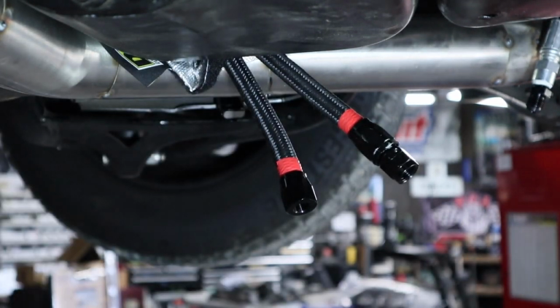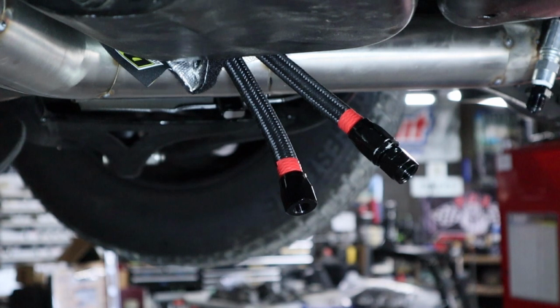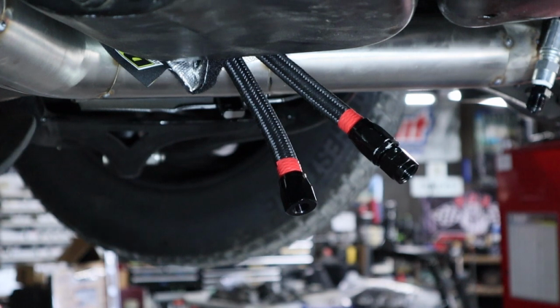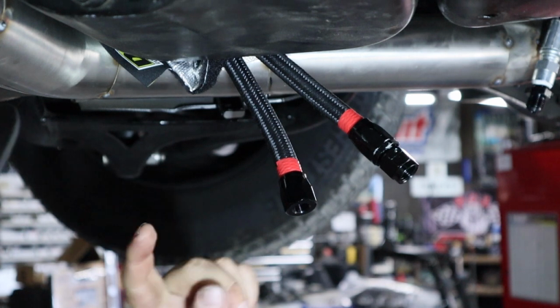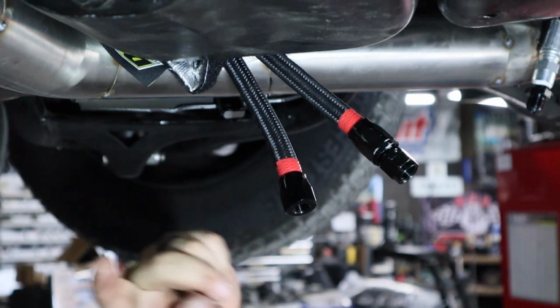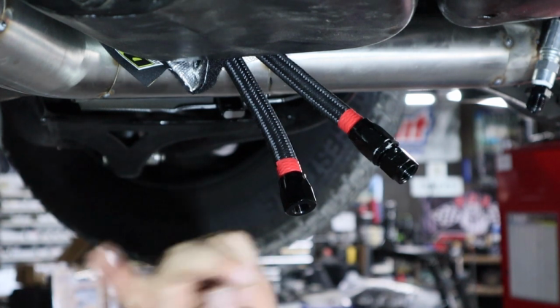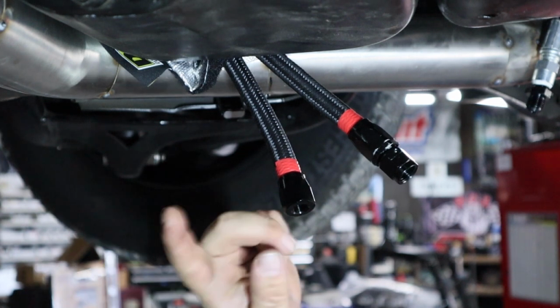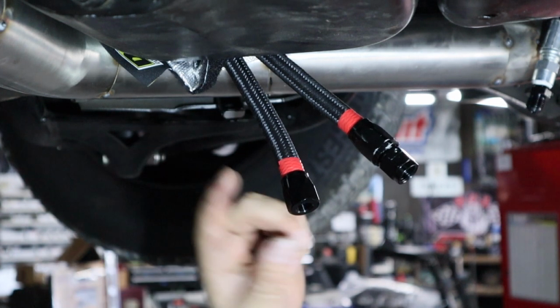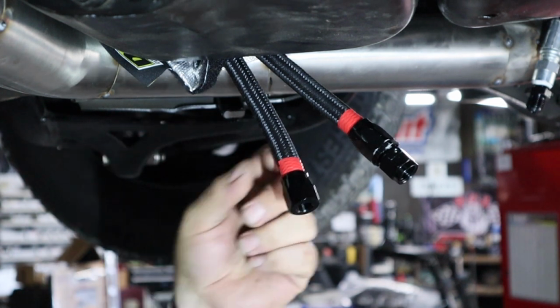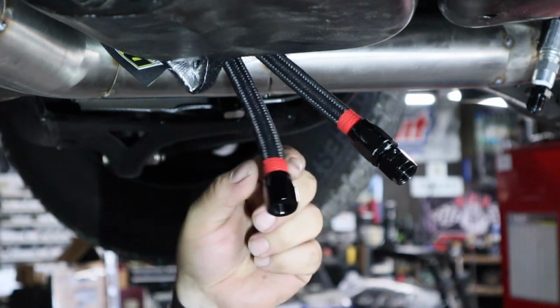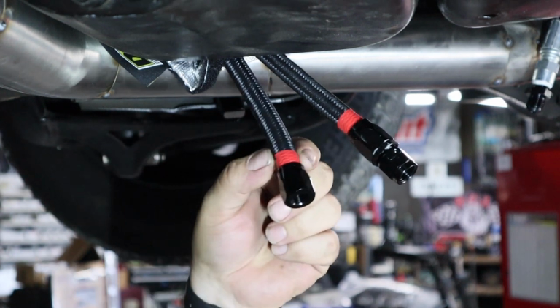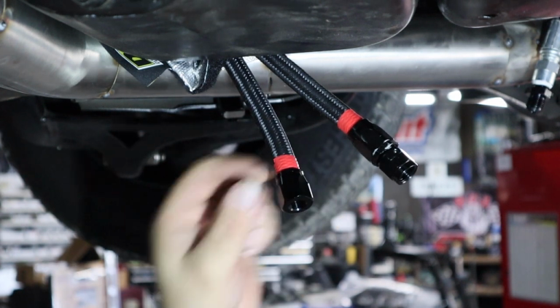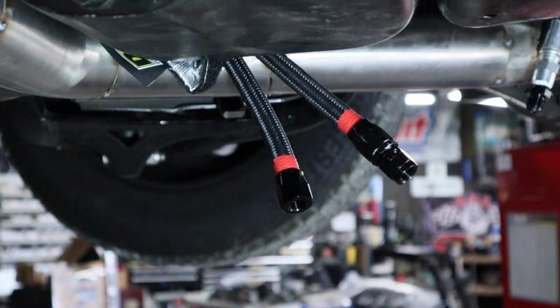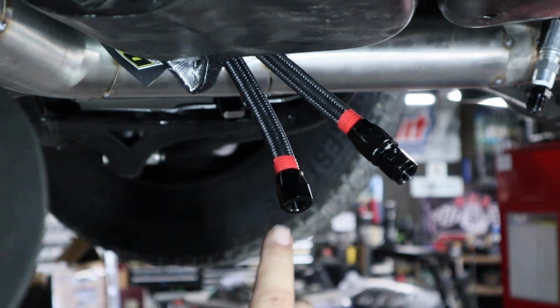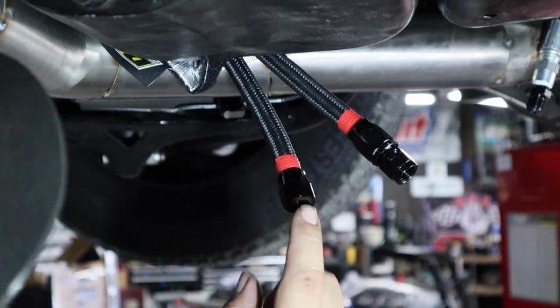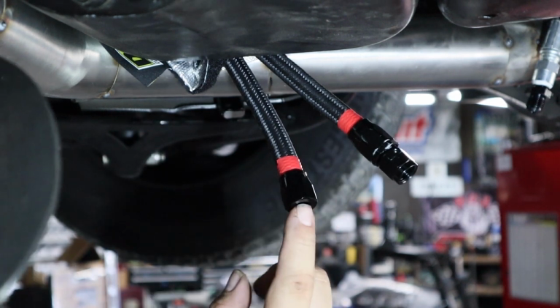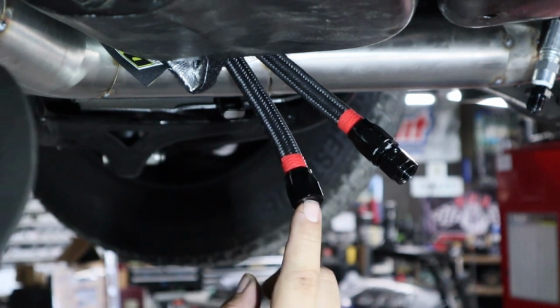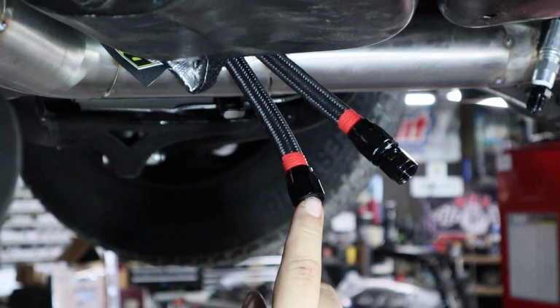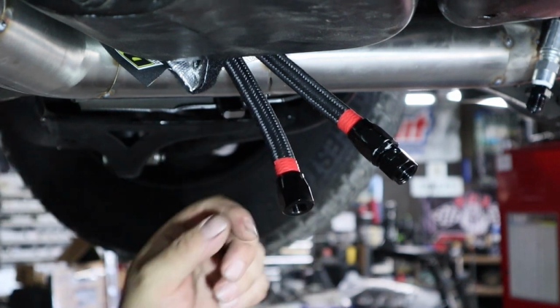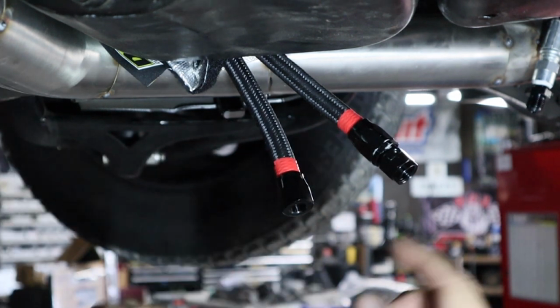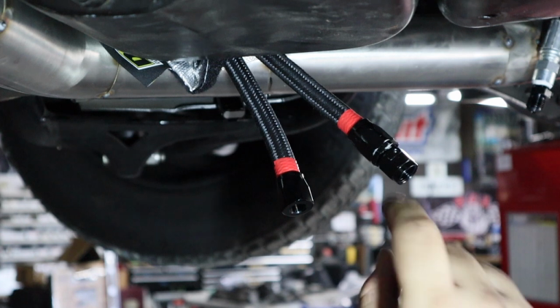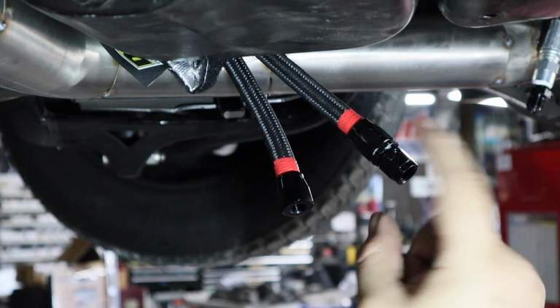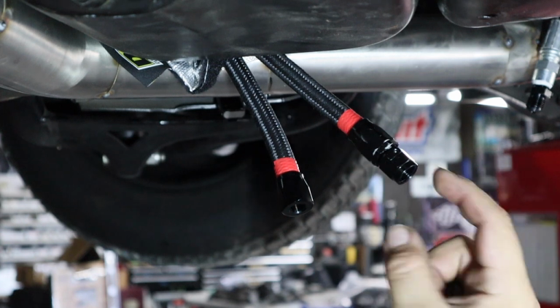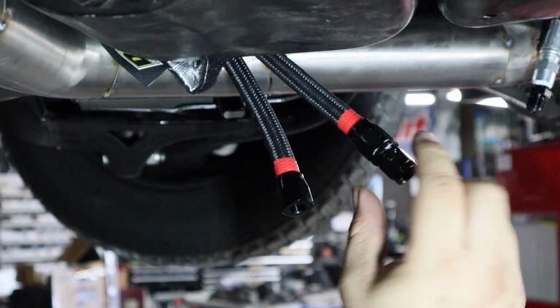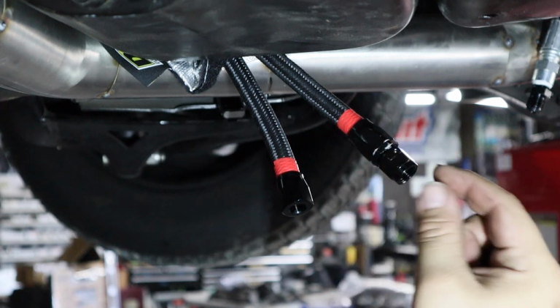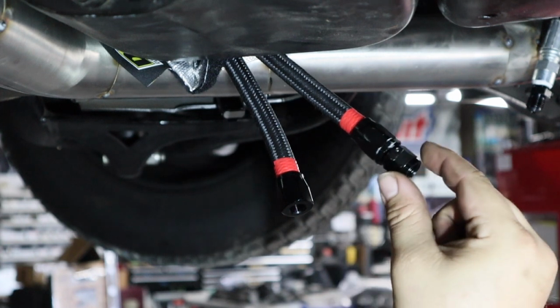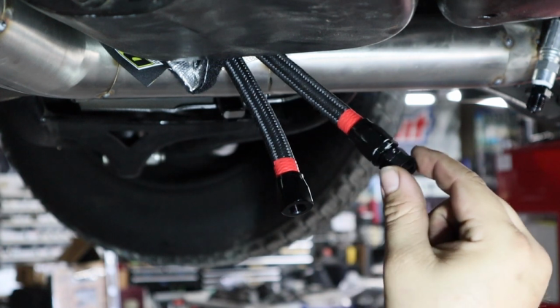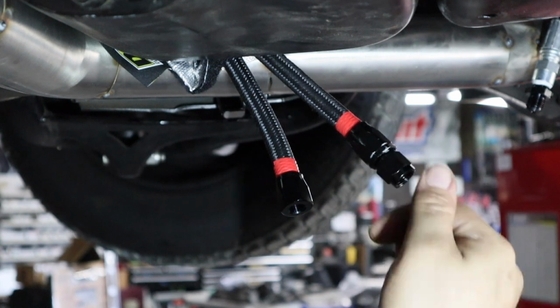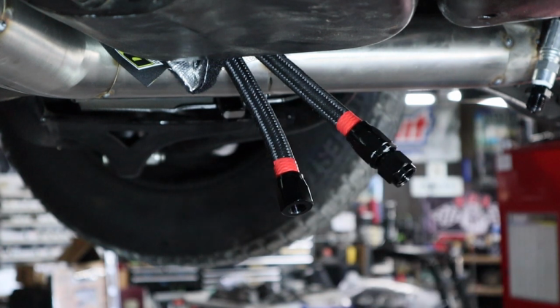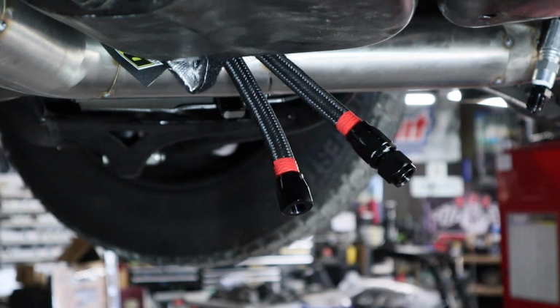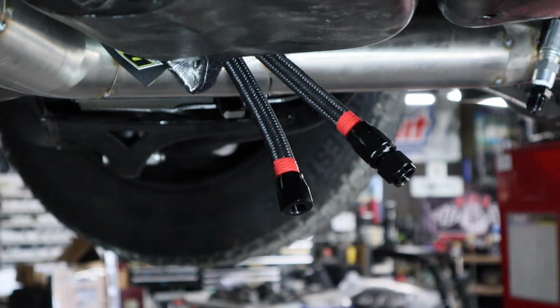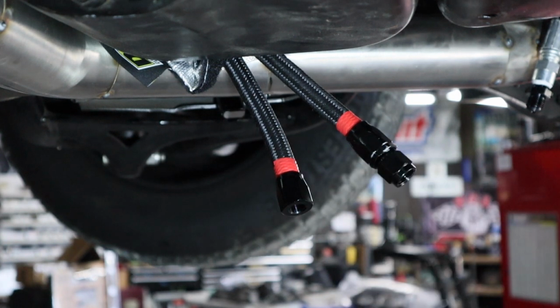So we're seated. This nut is seated on the end of the tube. It pushed all the way against the threads, and we're going to go ahead and lubricate this fitting and put it in.